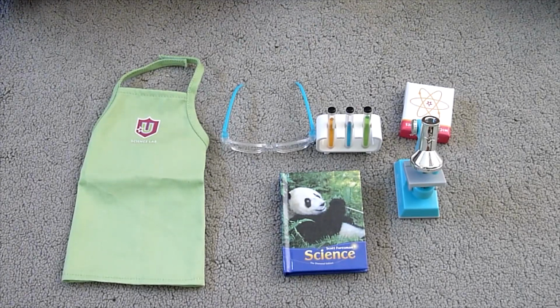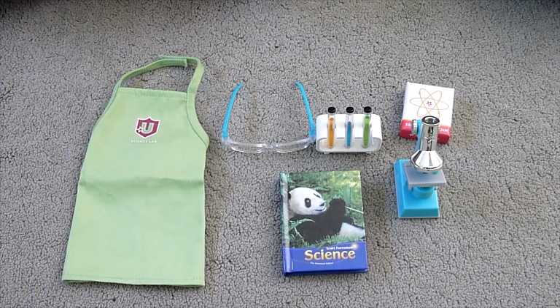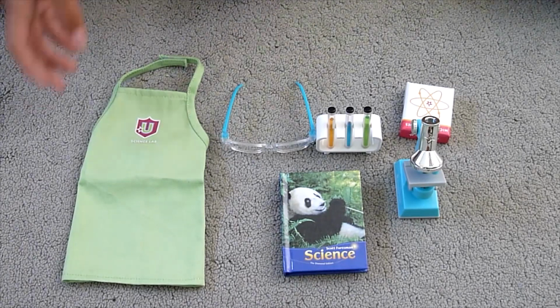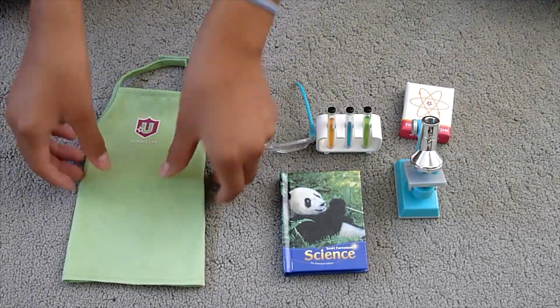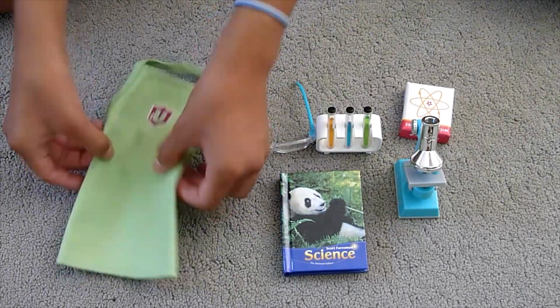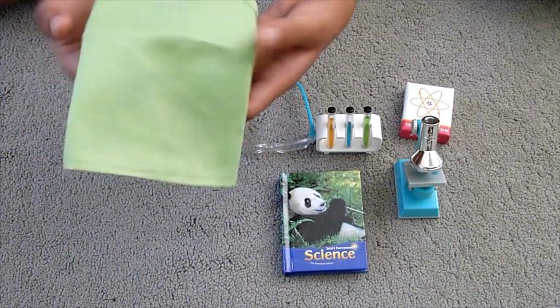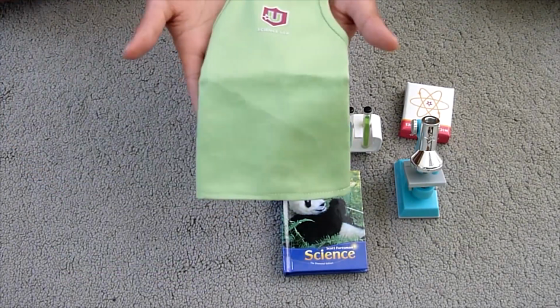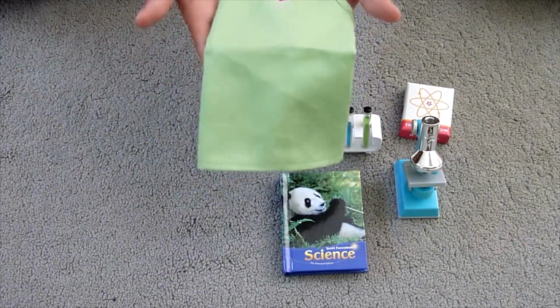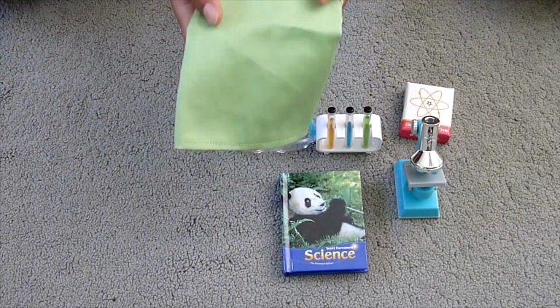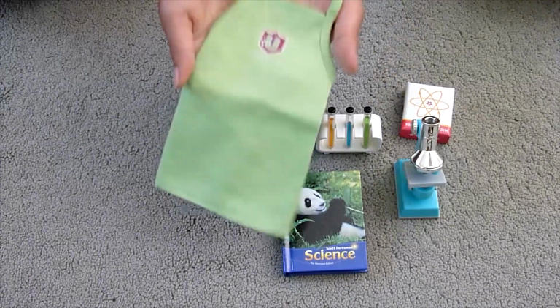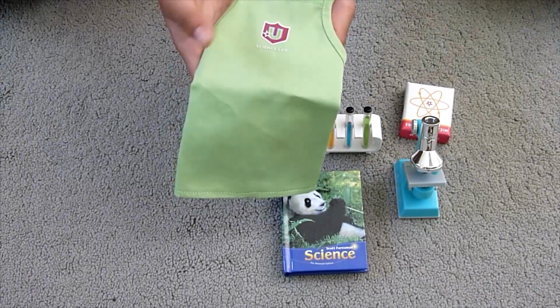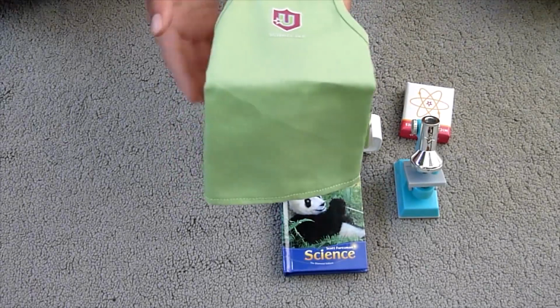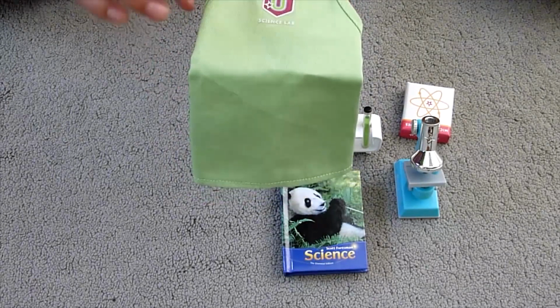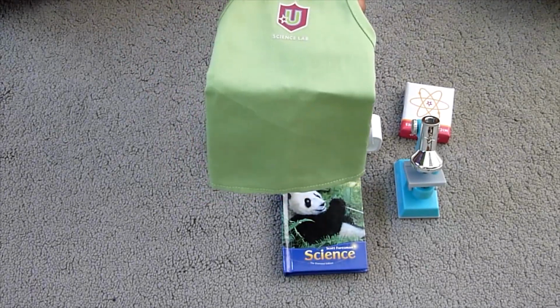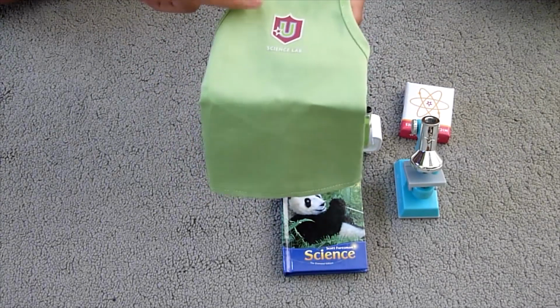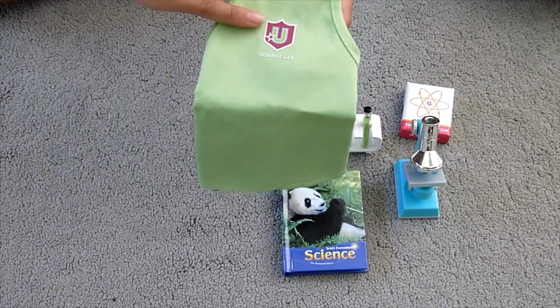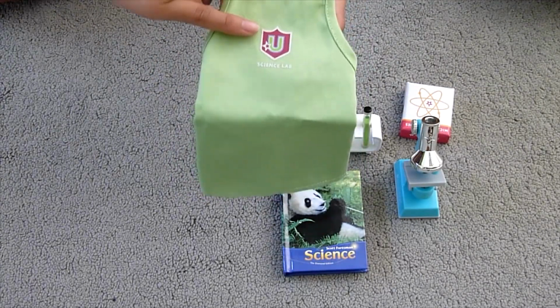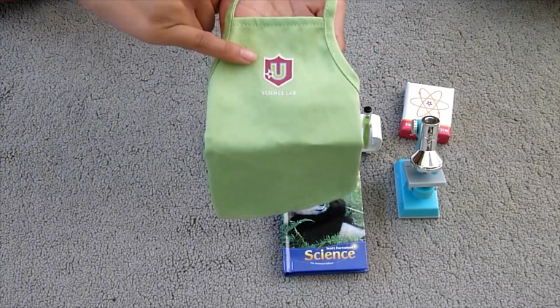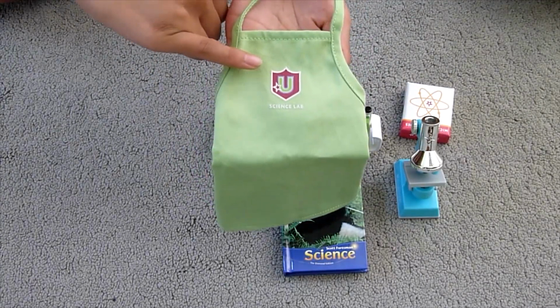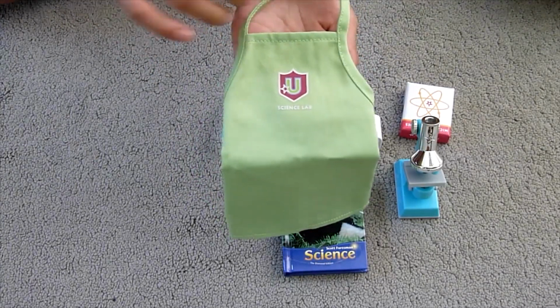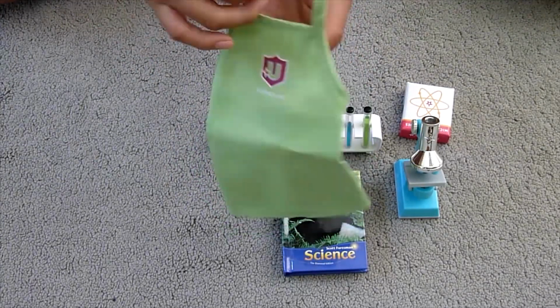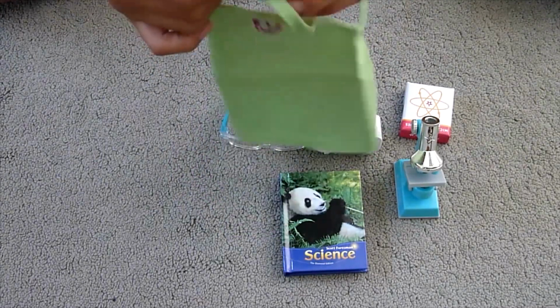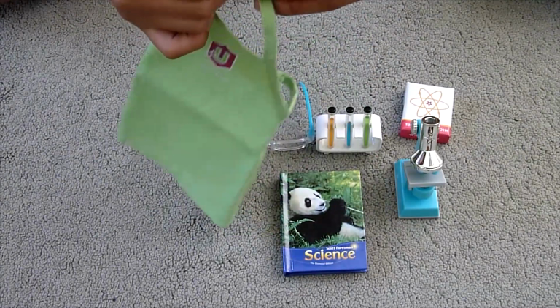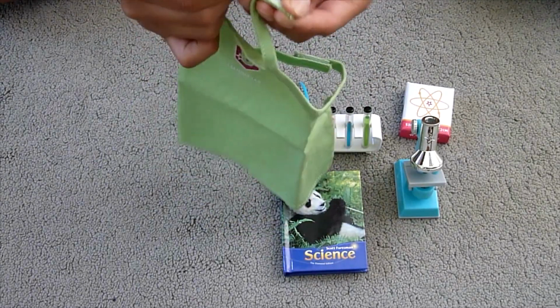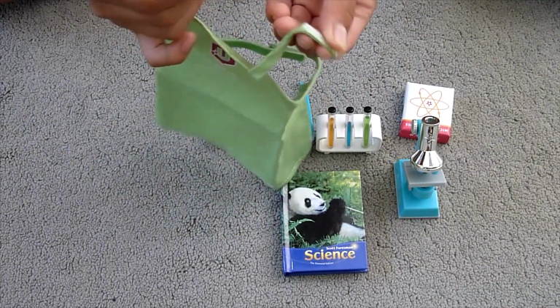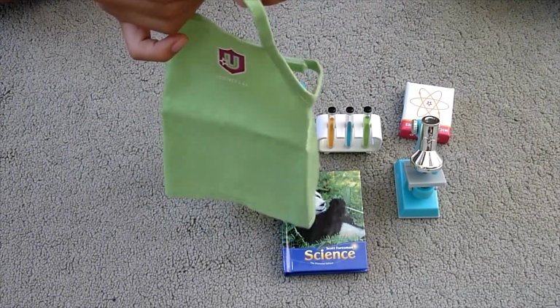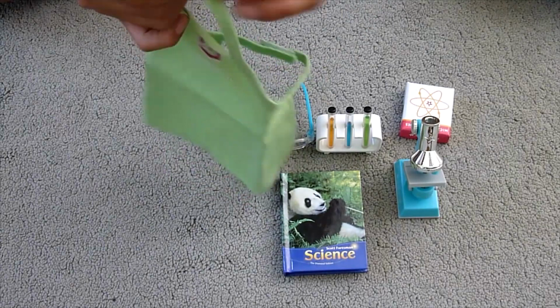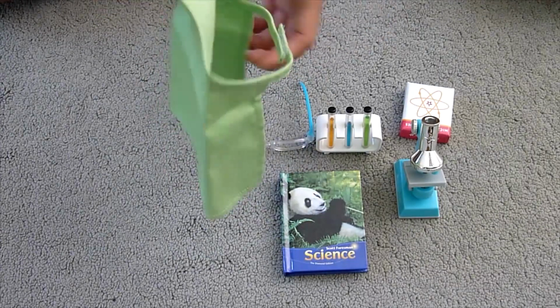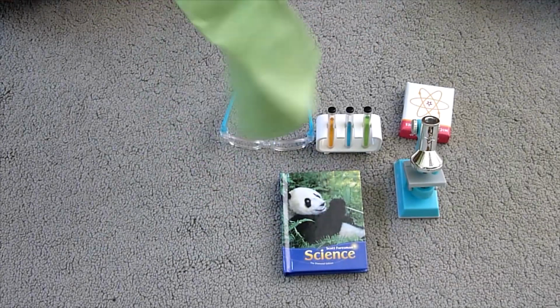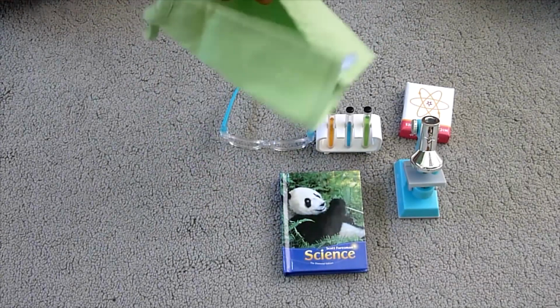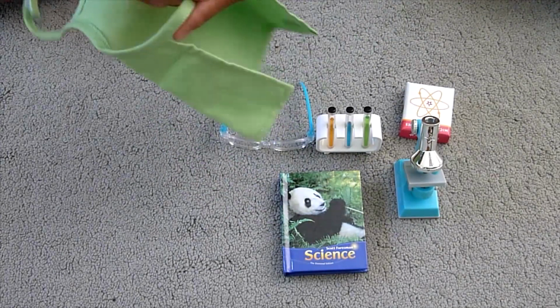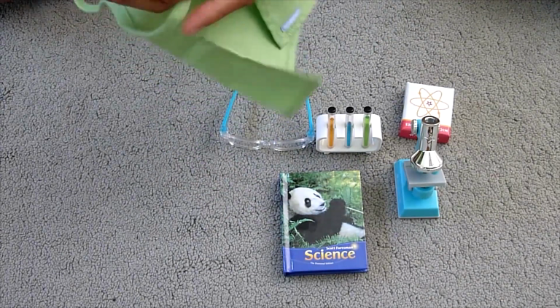First is the lab apron. It says Science Lab on the front and it has the Inner Star U logo. It velcros around the neck and velcros in the back.